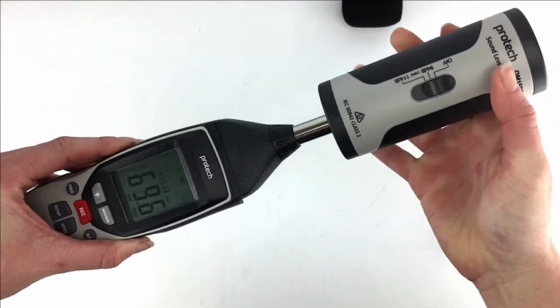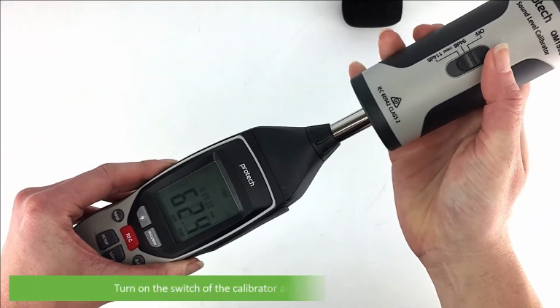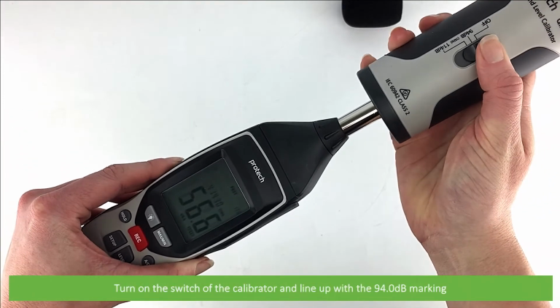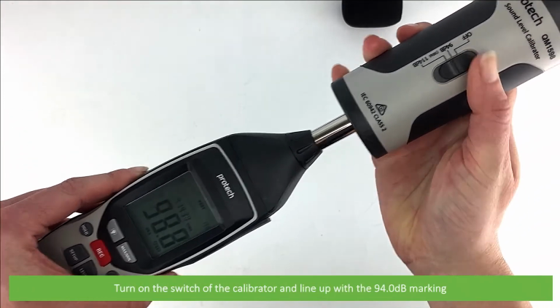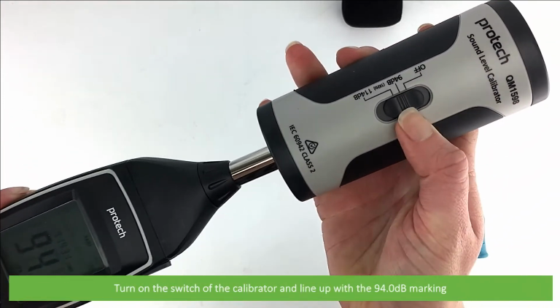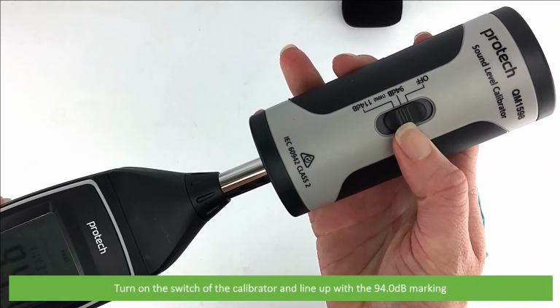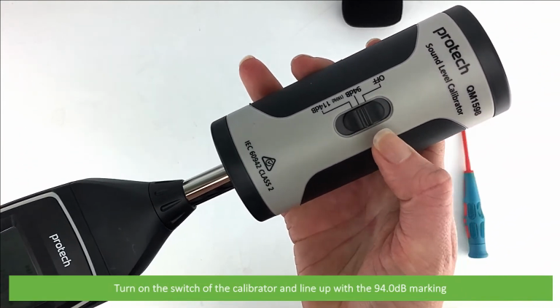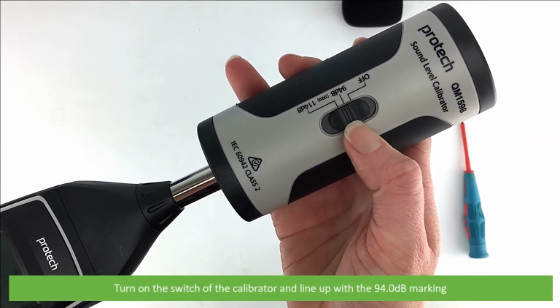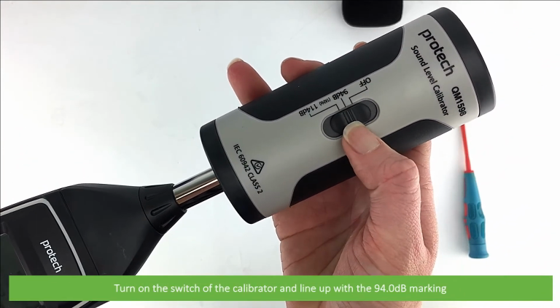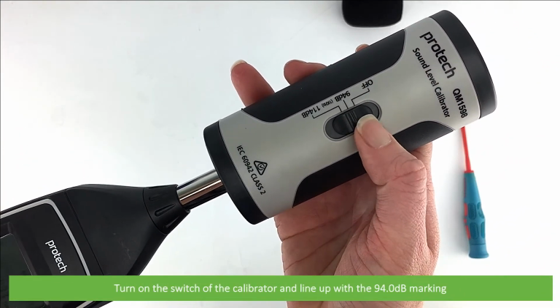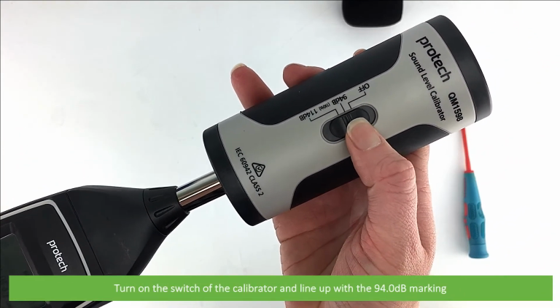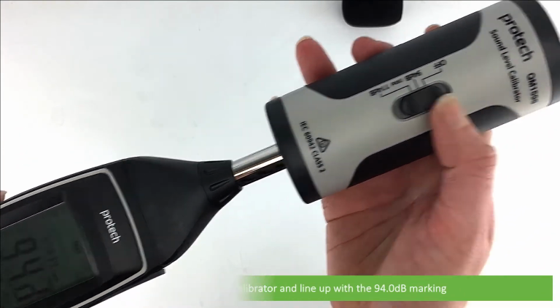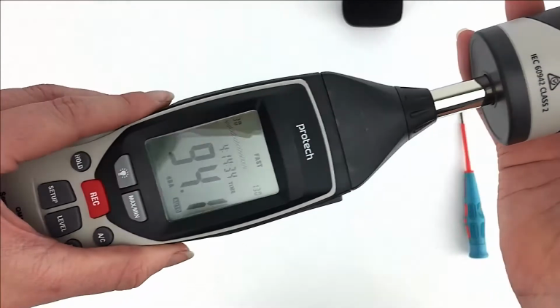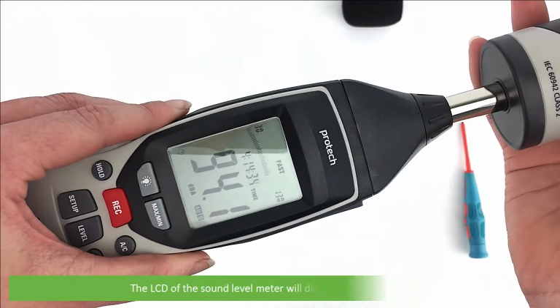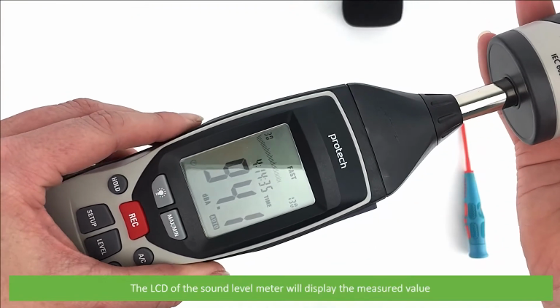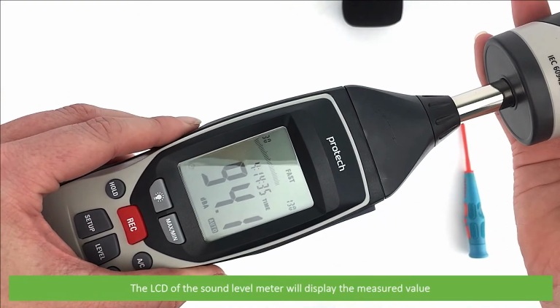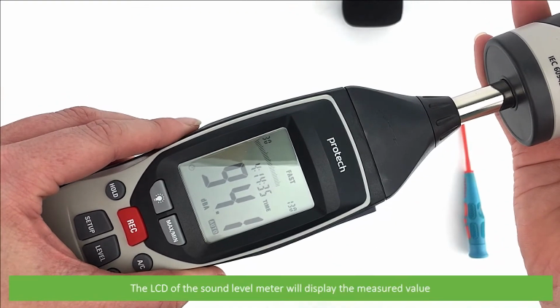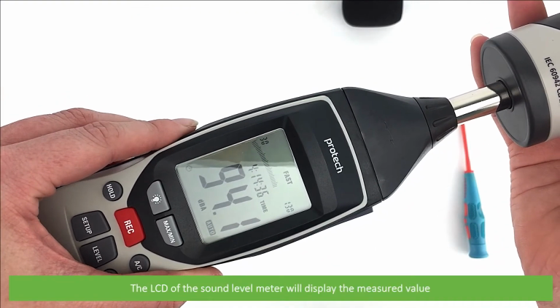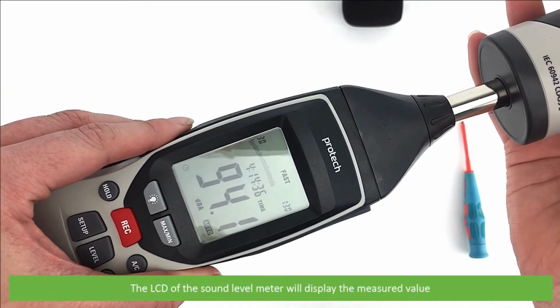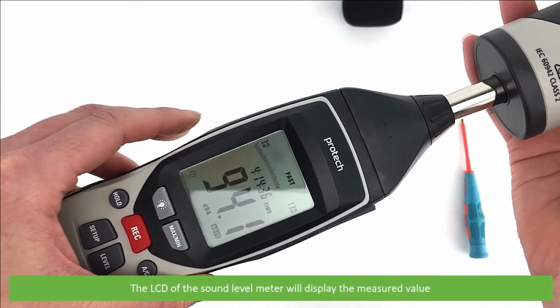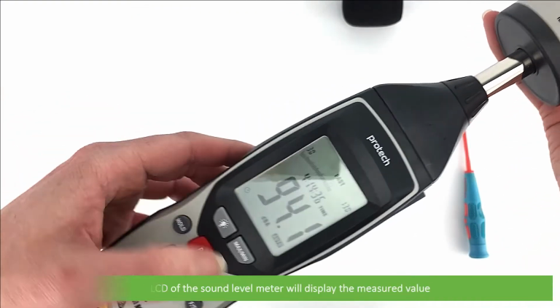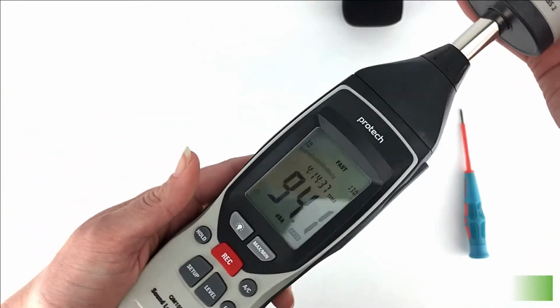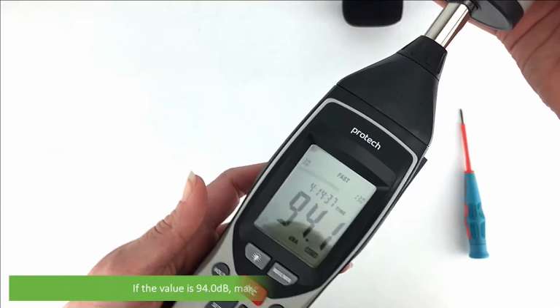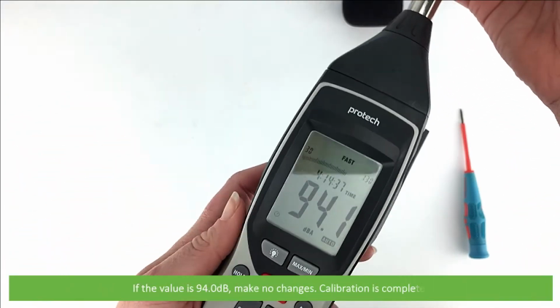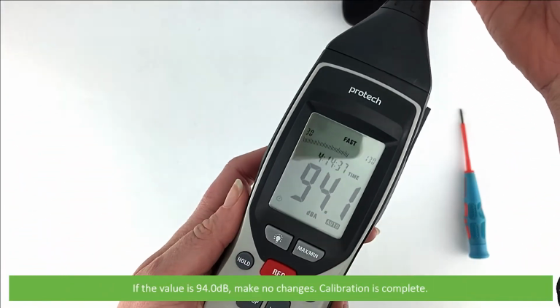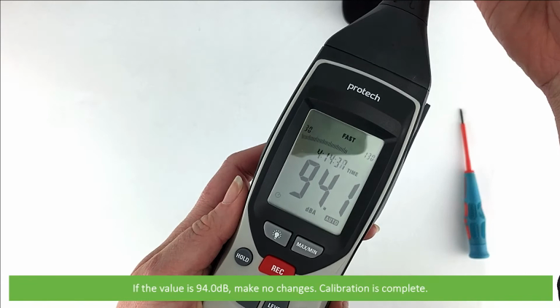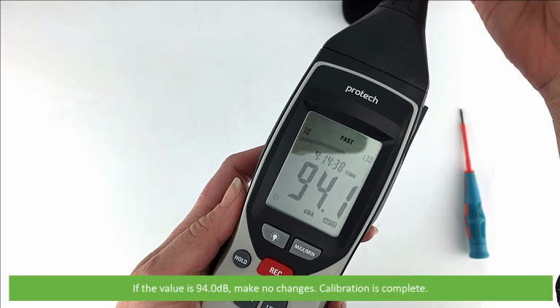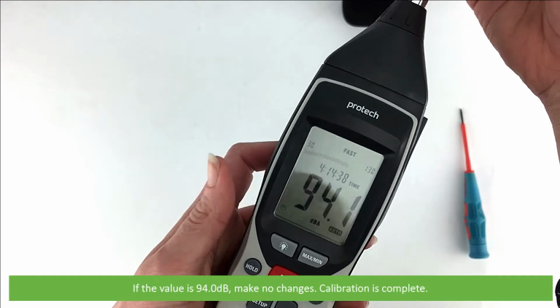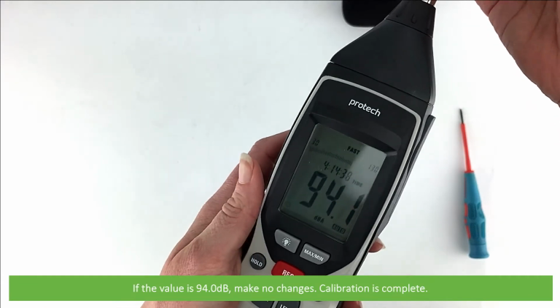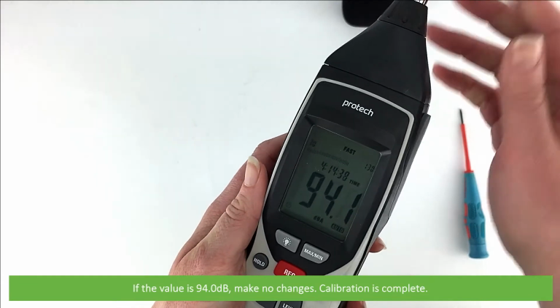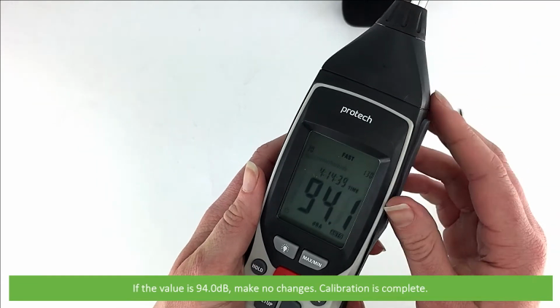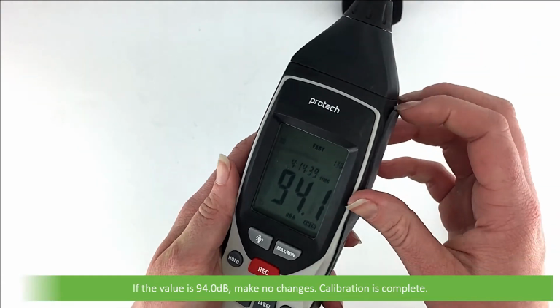Move the switch on the calibrator to line up with the 94 decibel marking. The LCD of the sound level meter will display the measured value. If the value is 94.0 decibels, make no changes — calibration is complete.